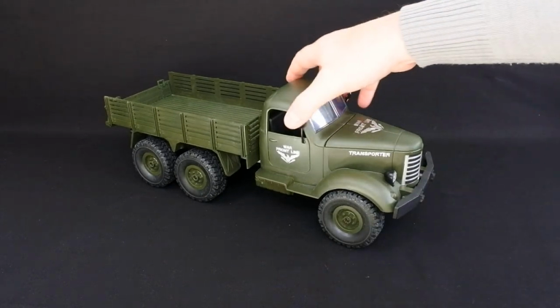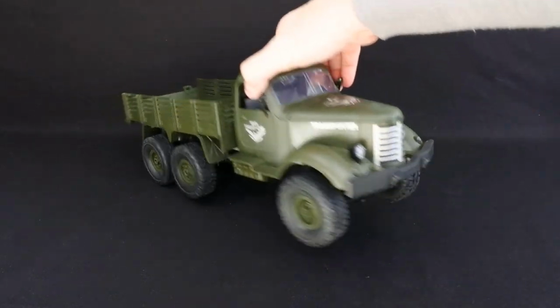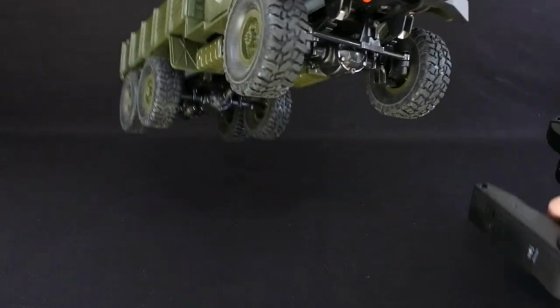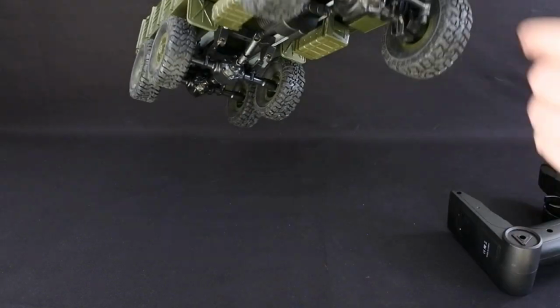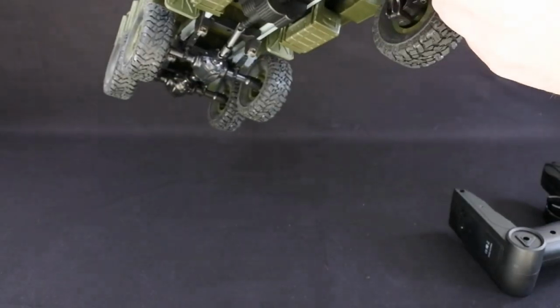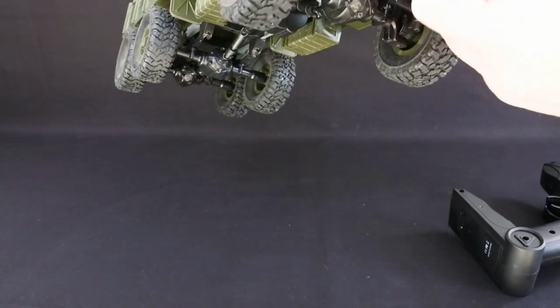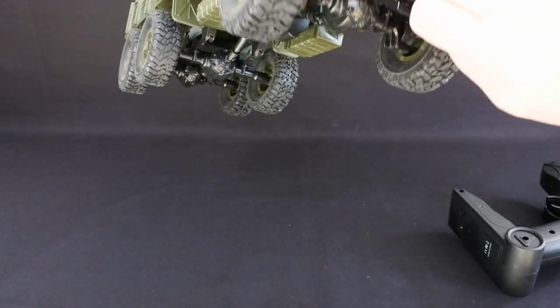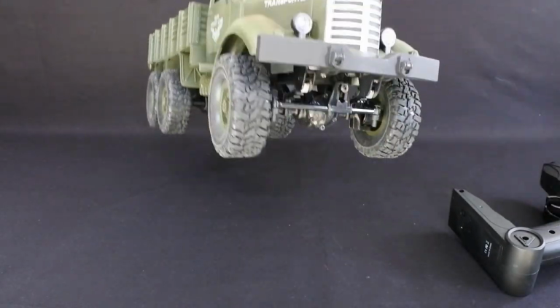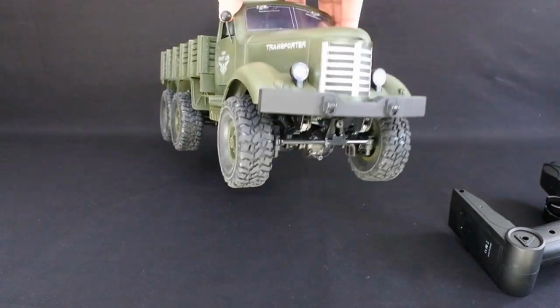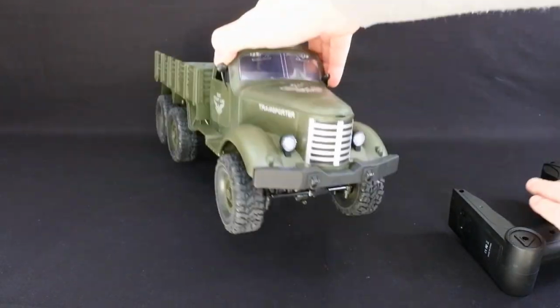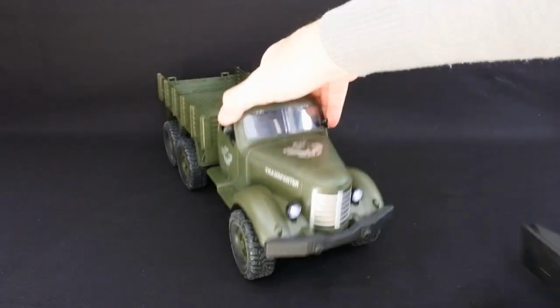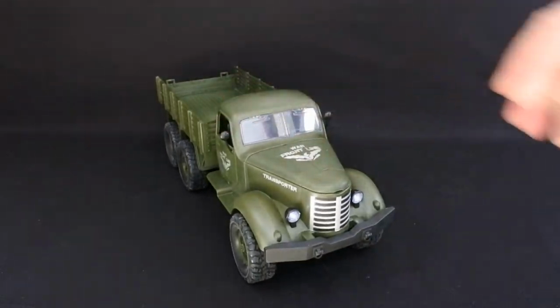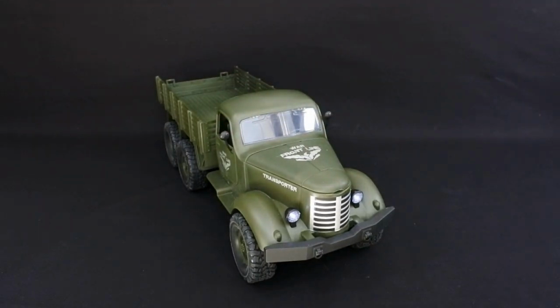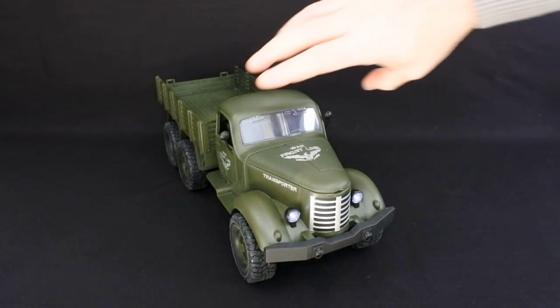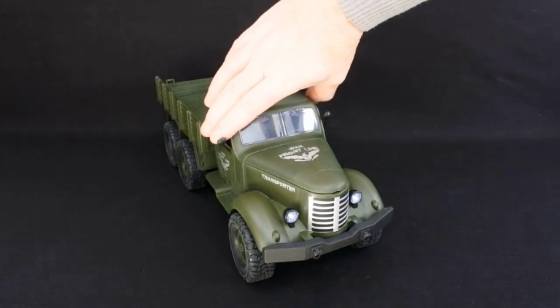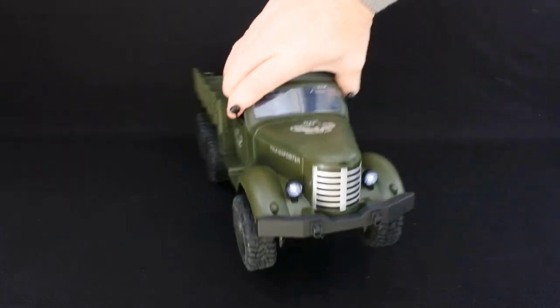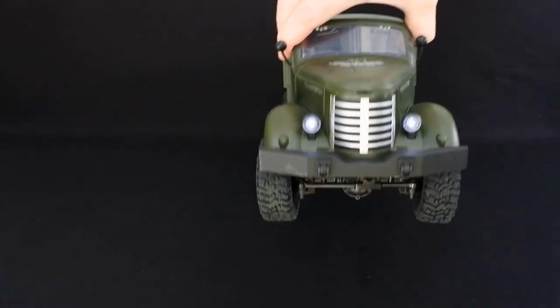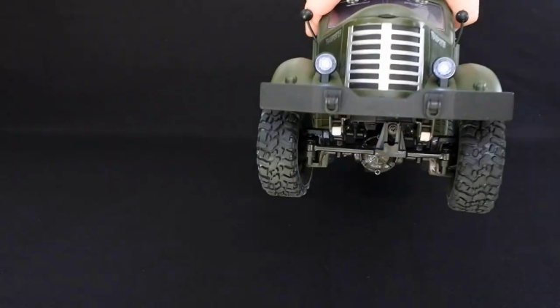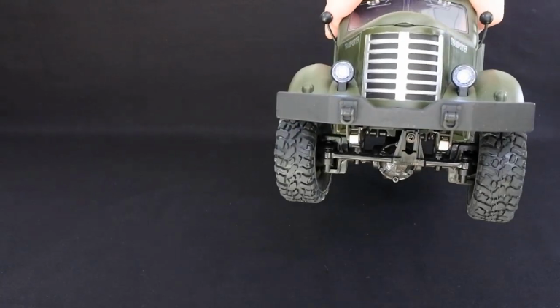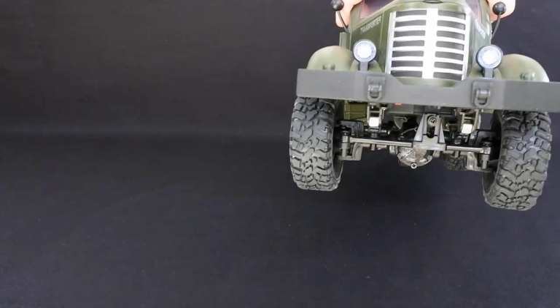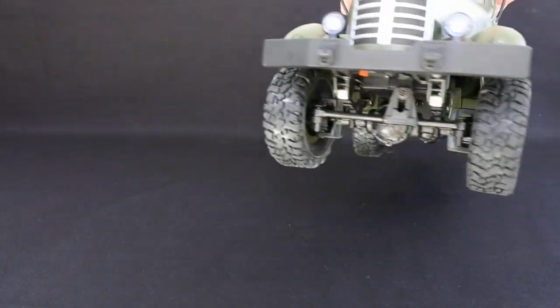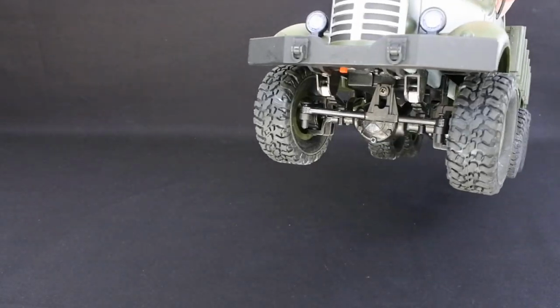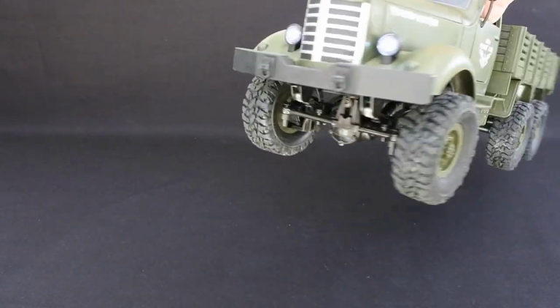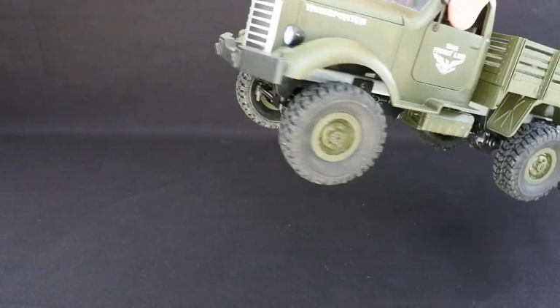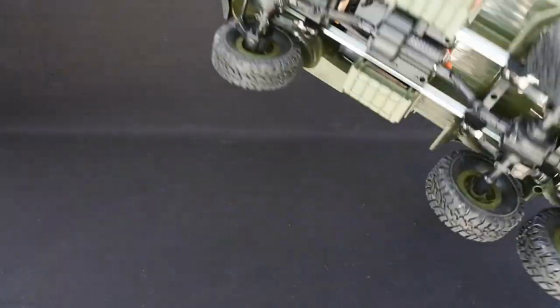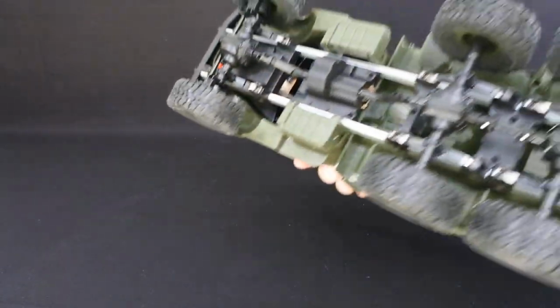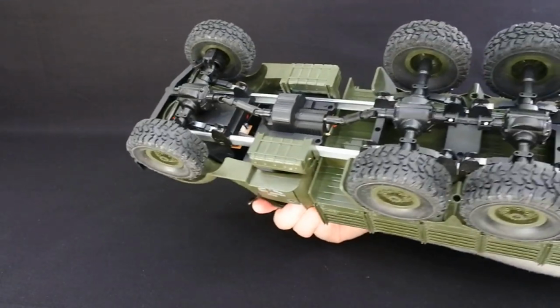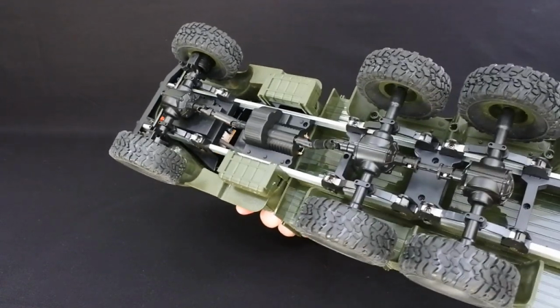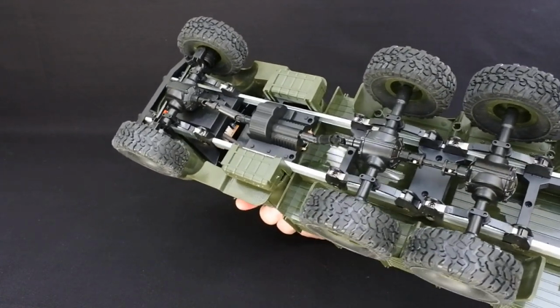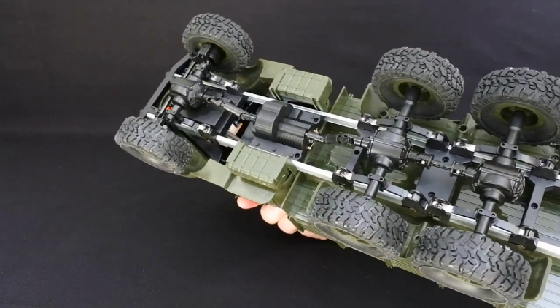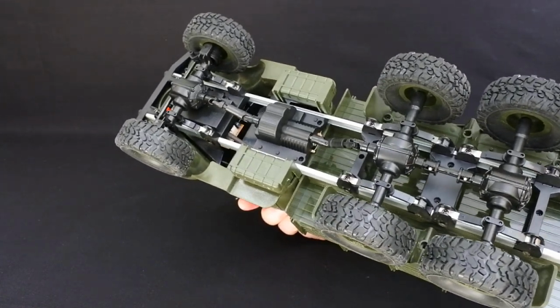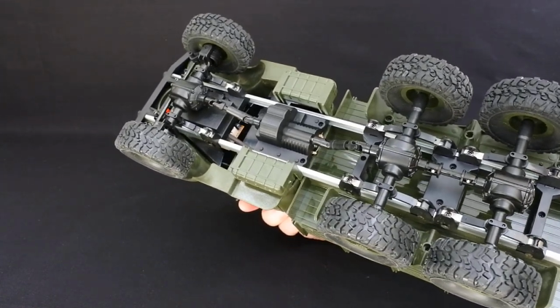We'll turn that on and flick the switch underneath. There you go, it's connected. You've got working headlights at the front.